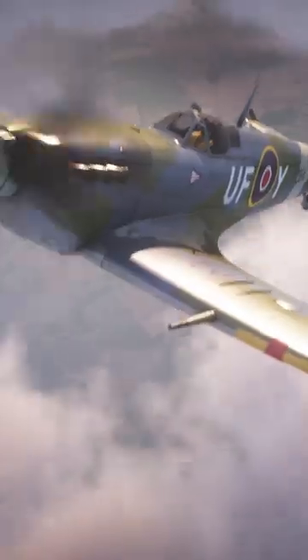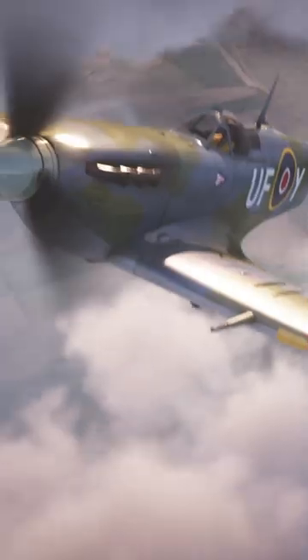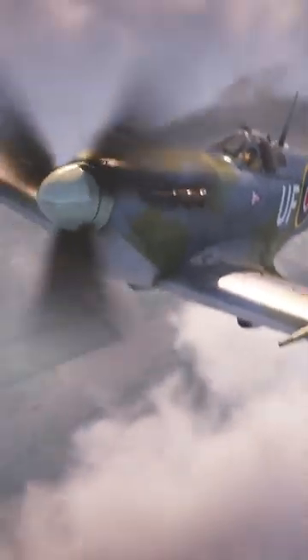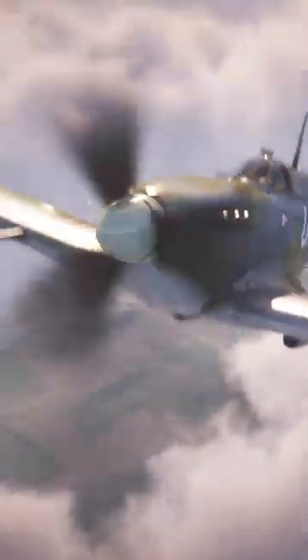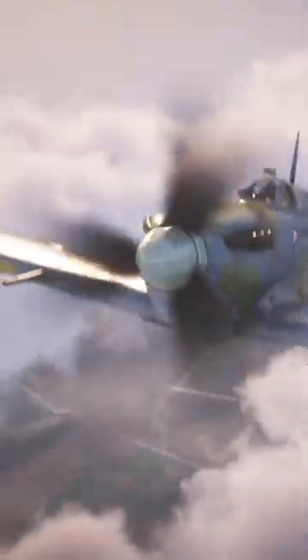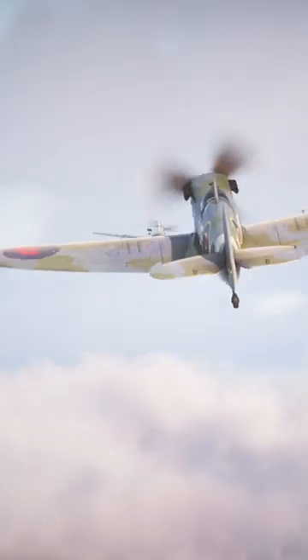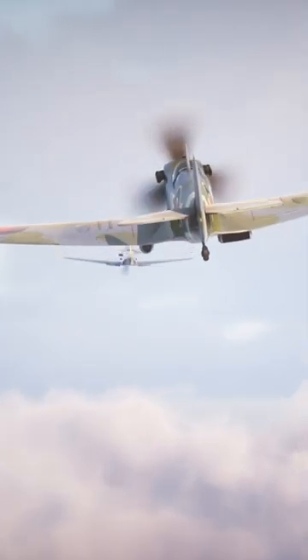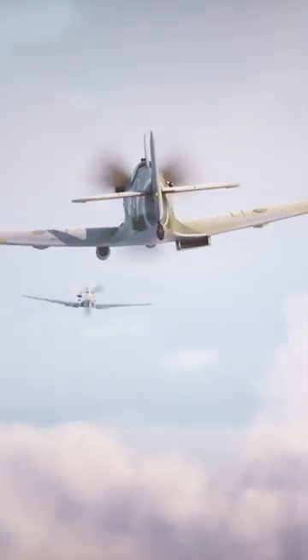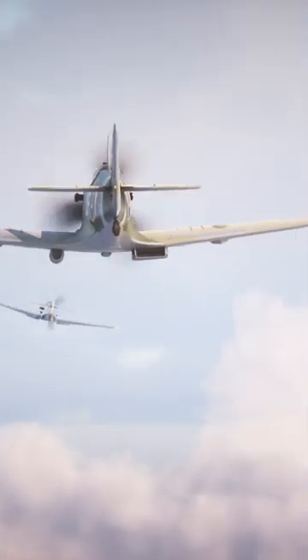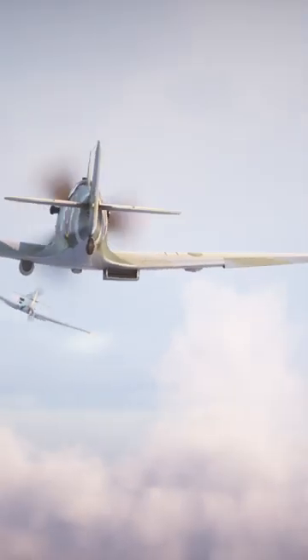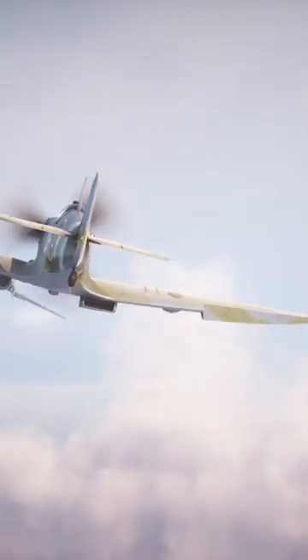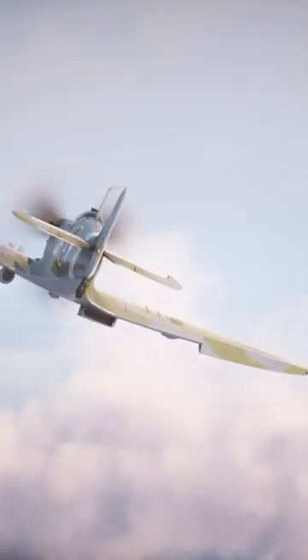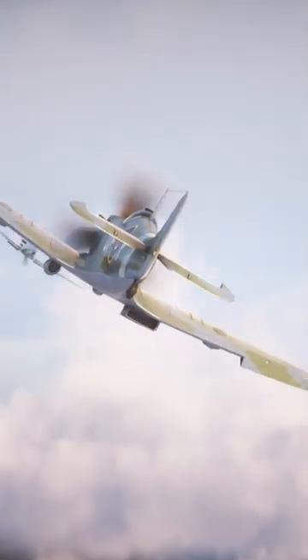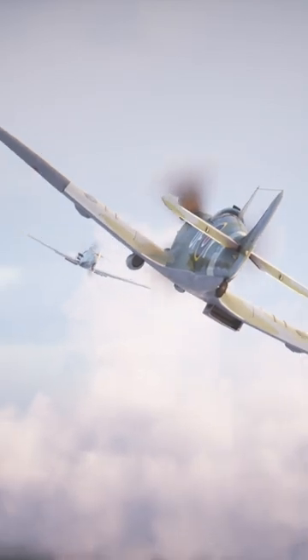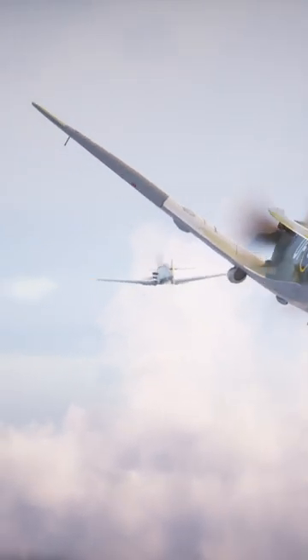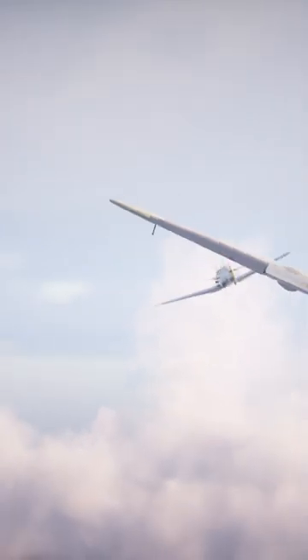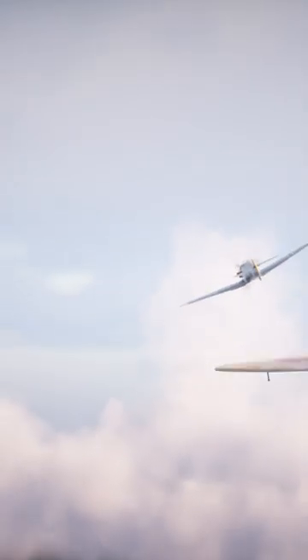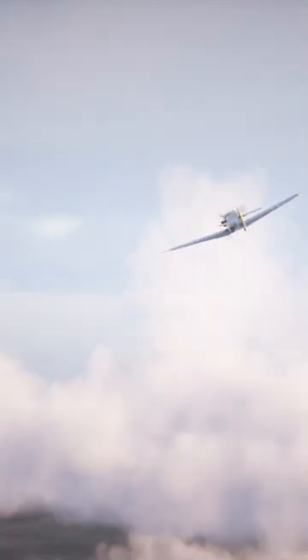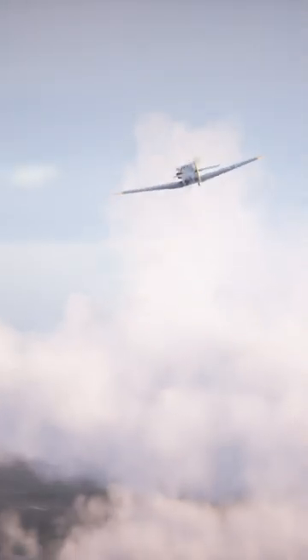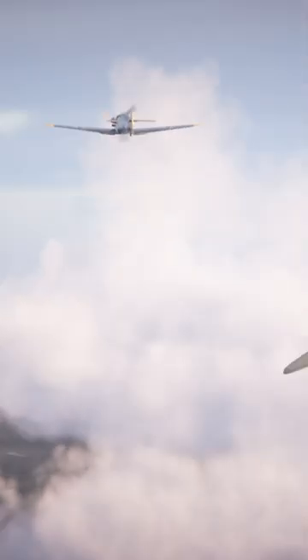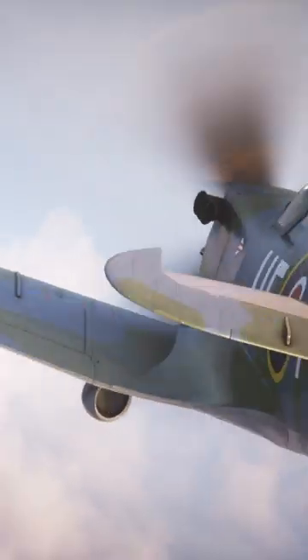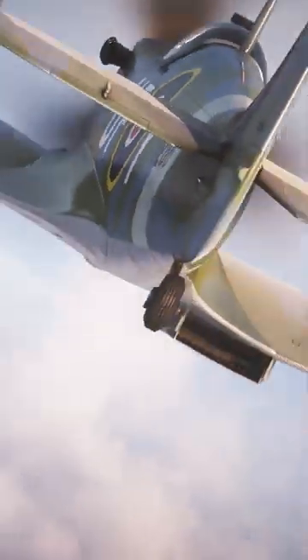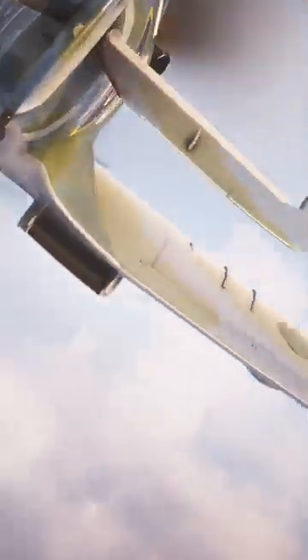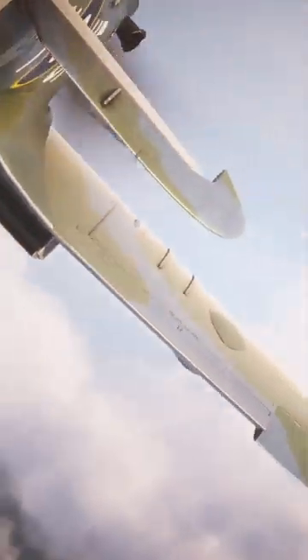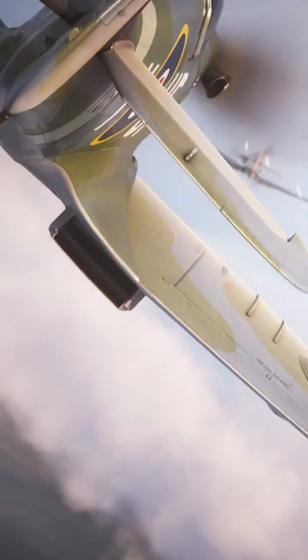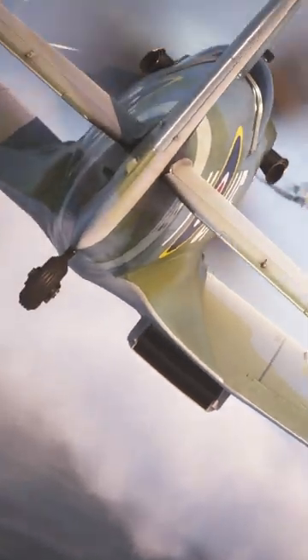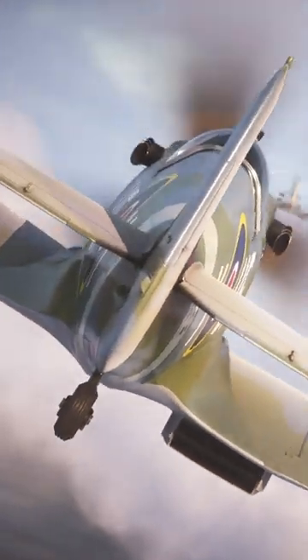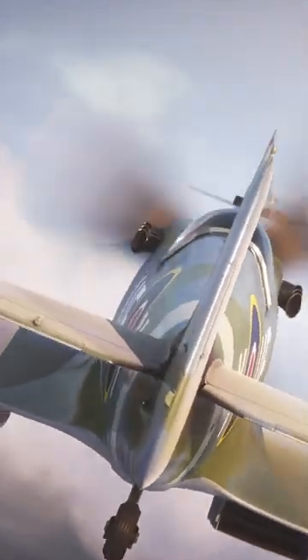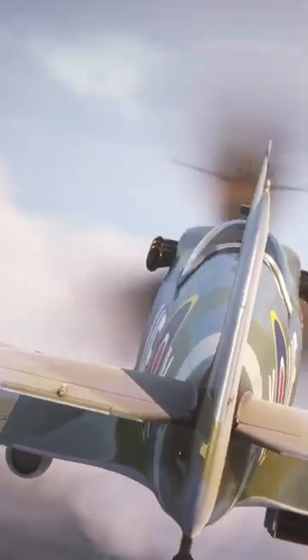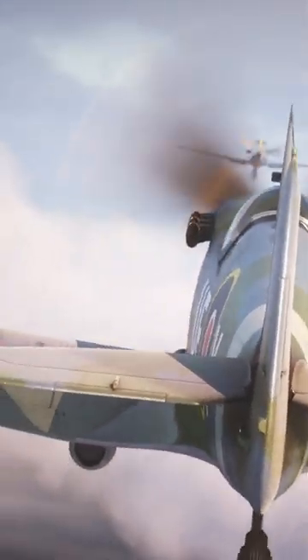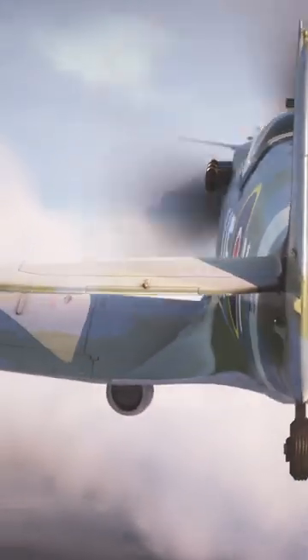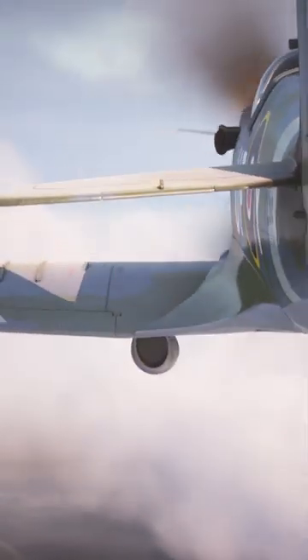The Spitfire was a nimble interceptor, a plane that could rapidly gain altitude and proceed to fiercely defend its airspace. To do this it needed to be powerful, manoeuvrable and capable of packing a punch.